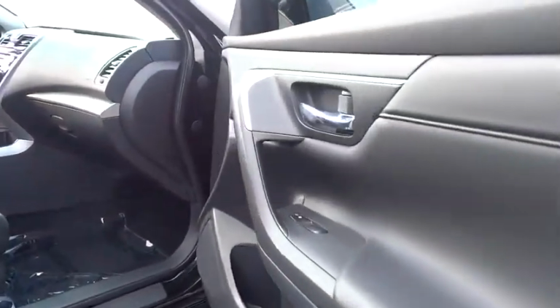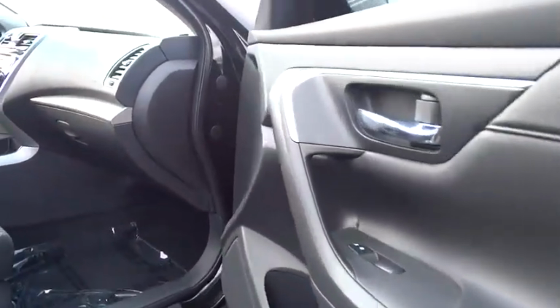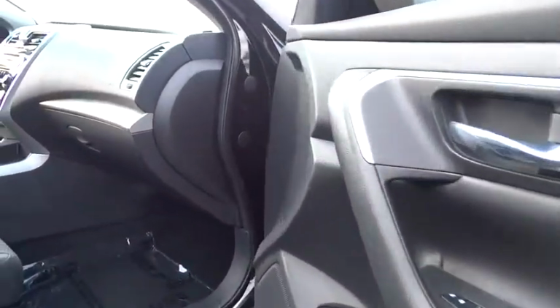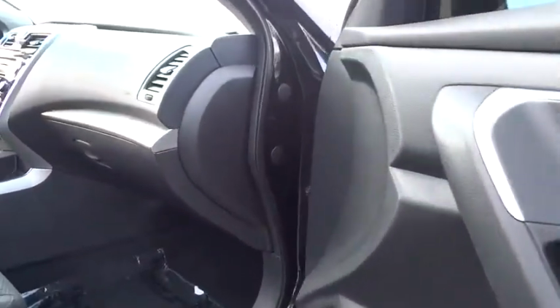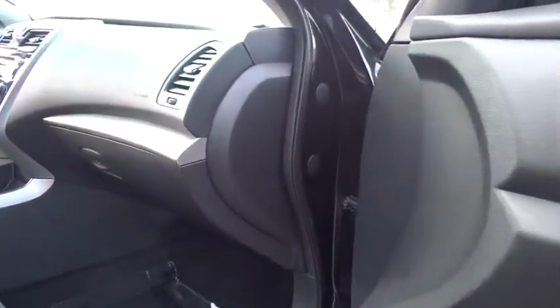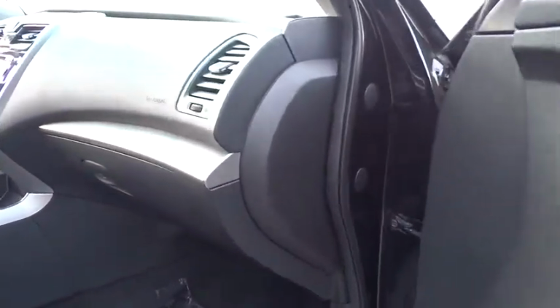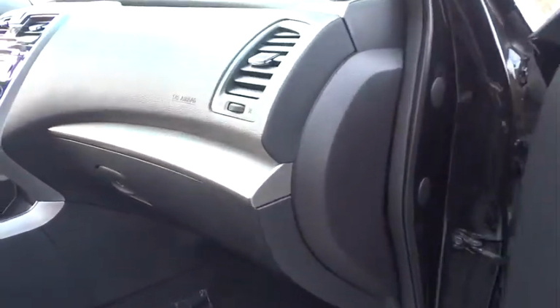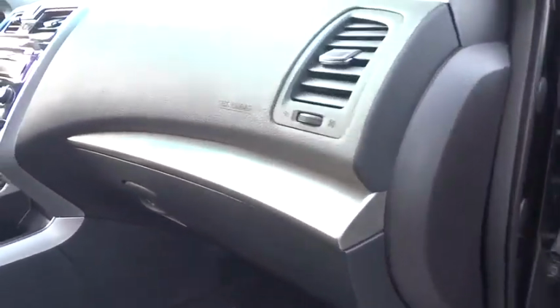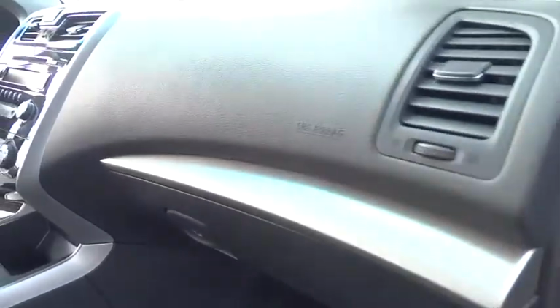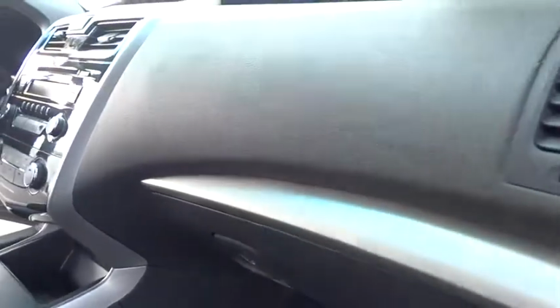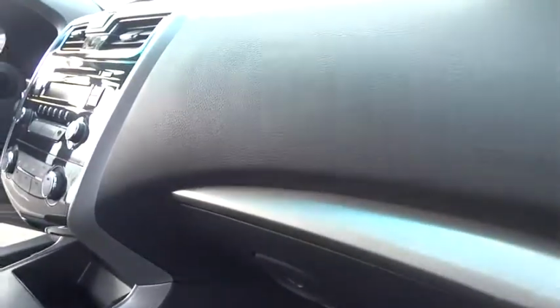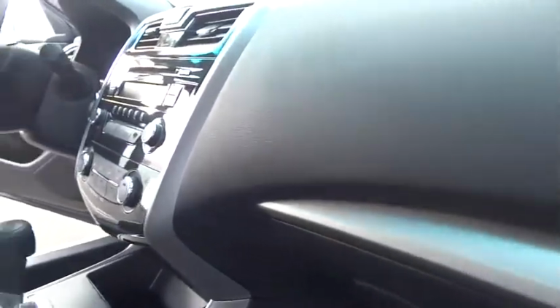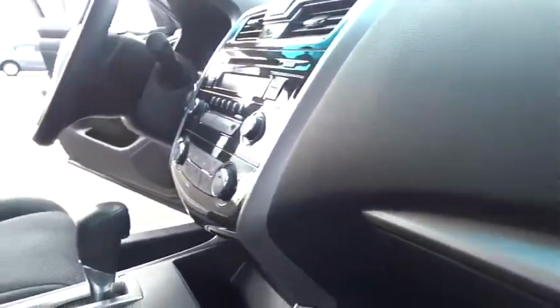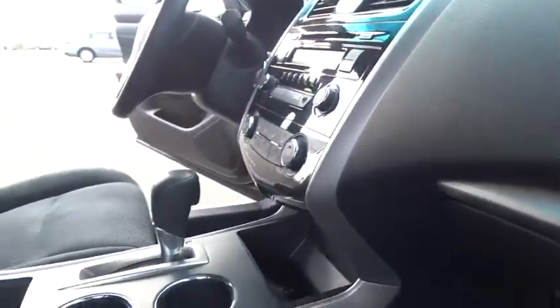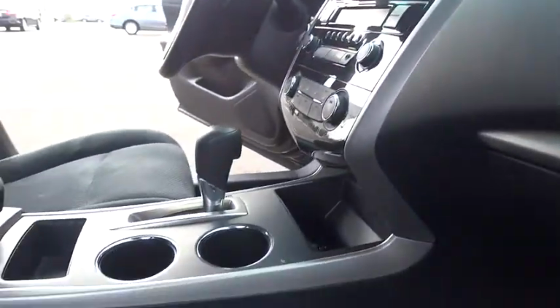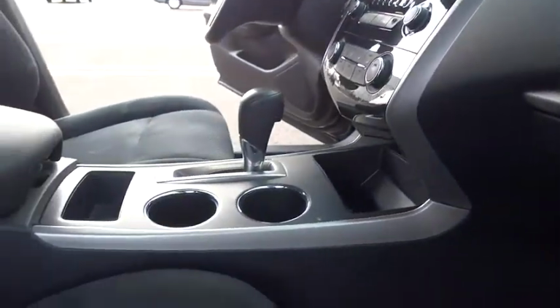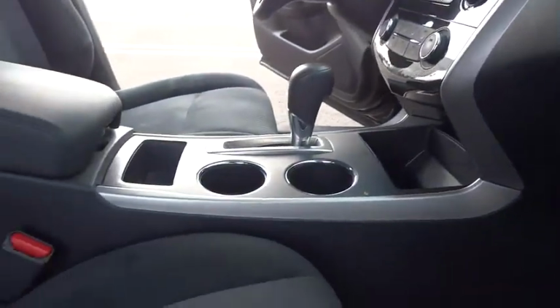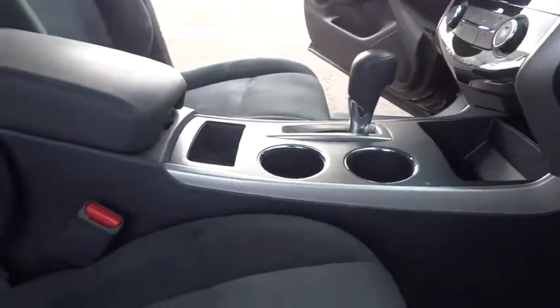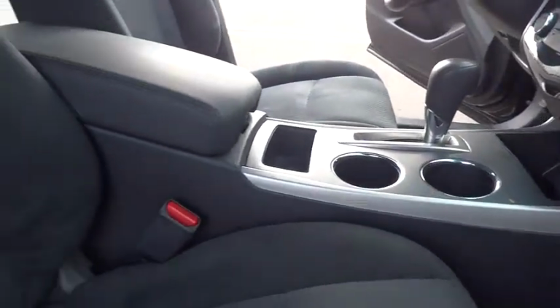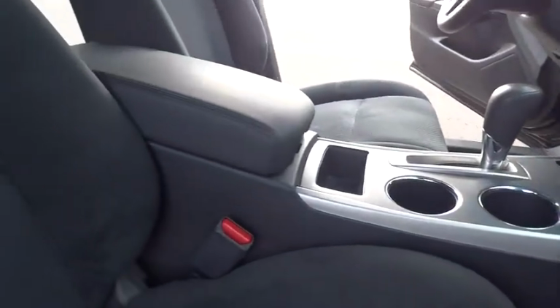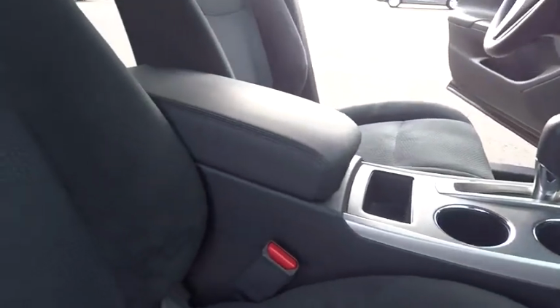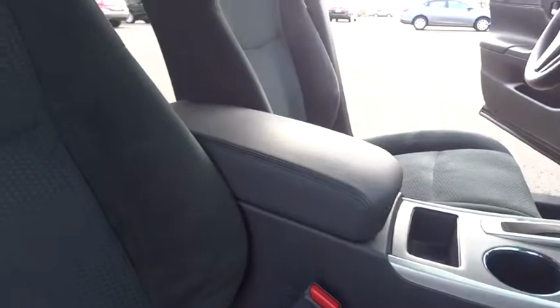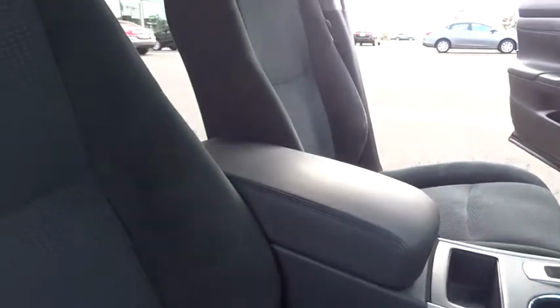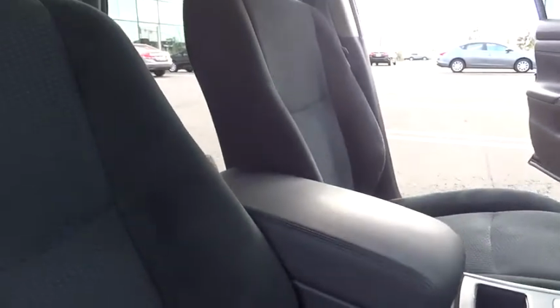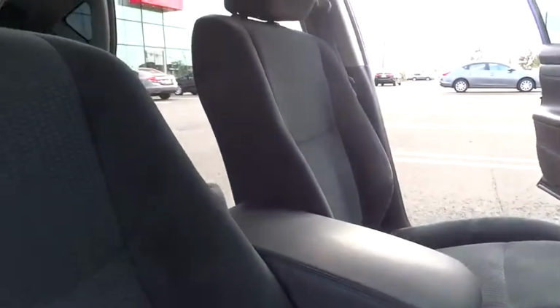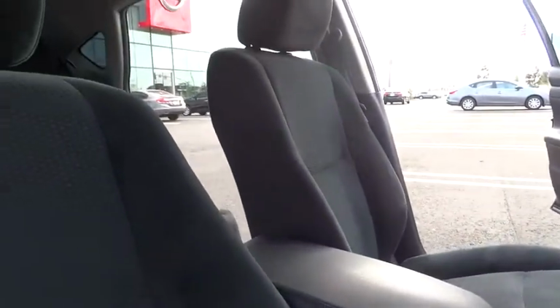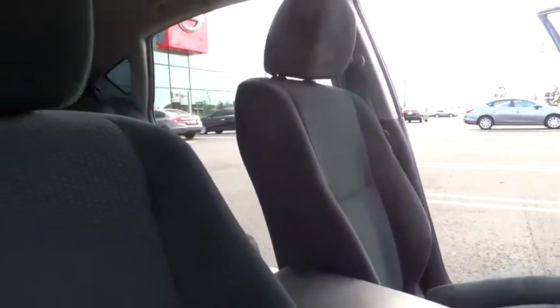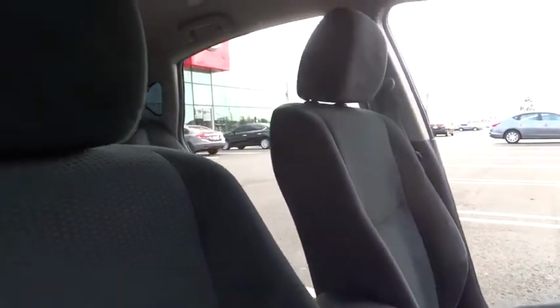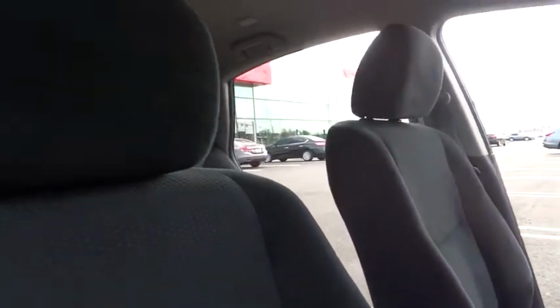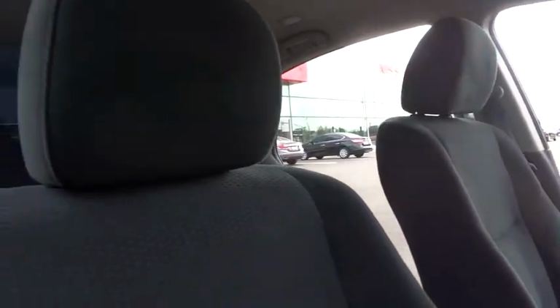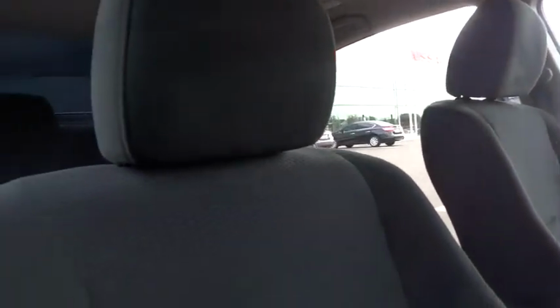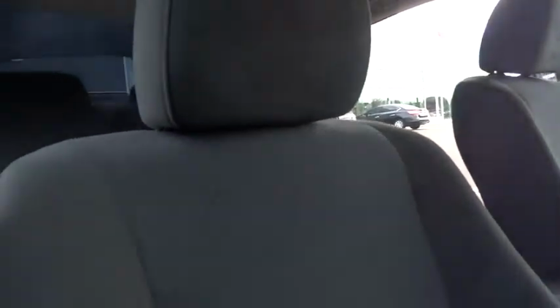Here are some of this vehicle's great options: keyless entry, traction control, steering wheel audio controls, anti-lock braking system, stability control, Bluetooth, power steering, and adjustable steering wheel.